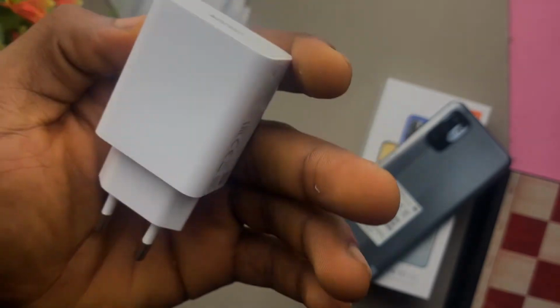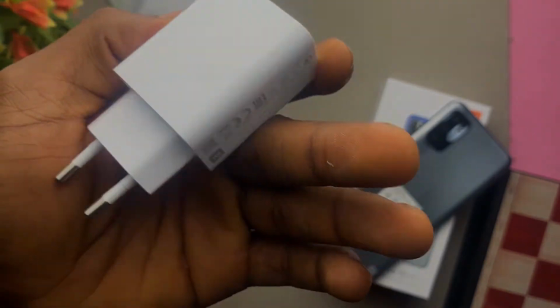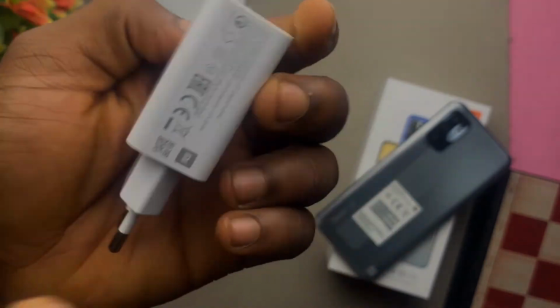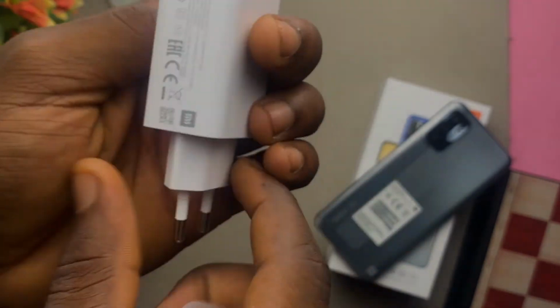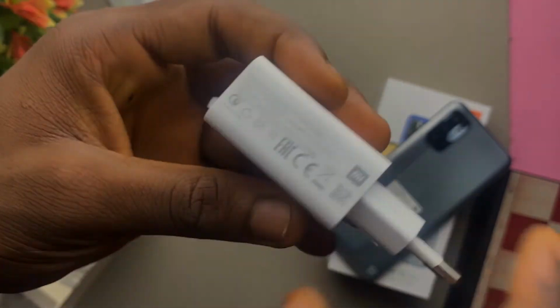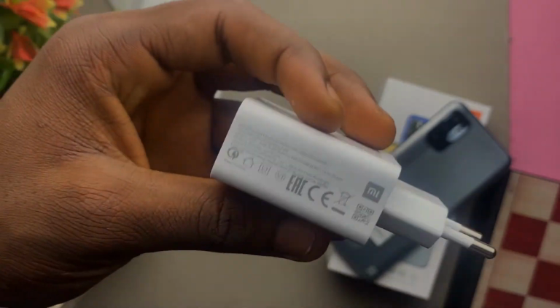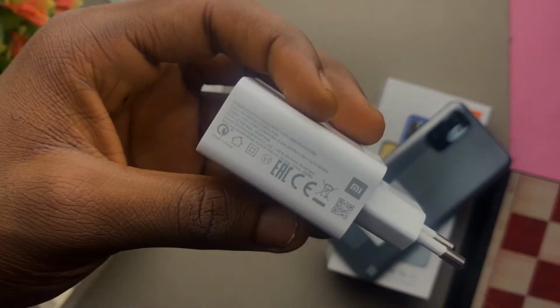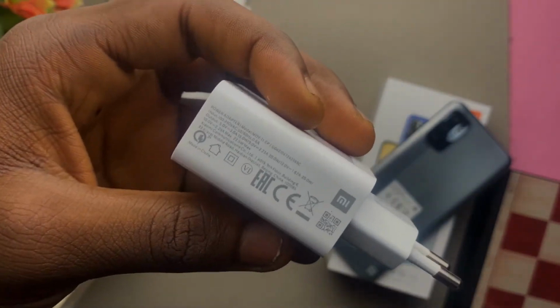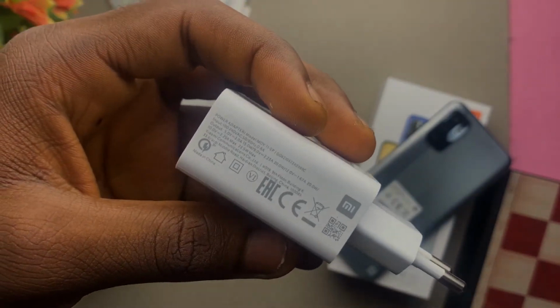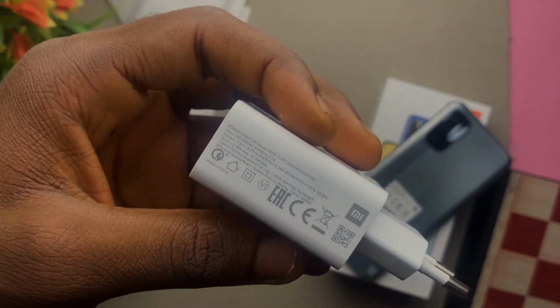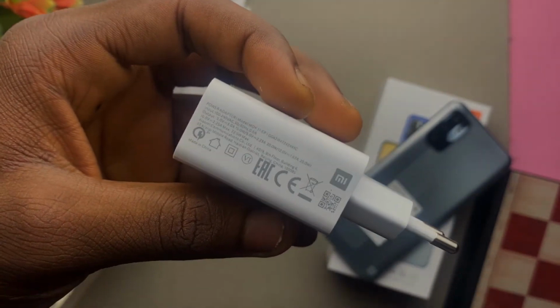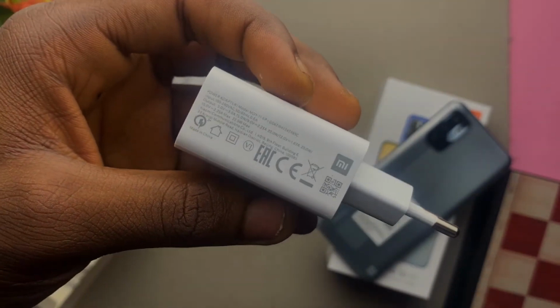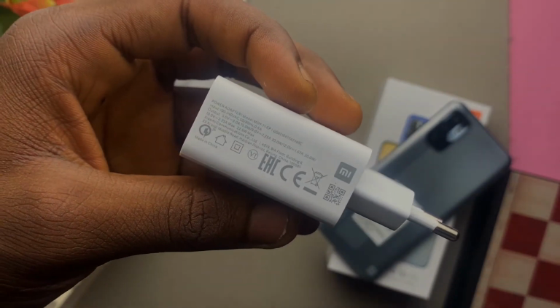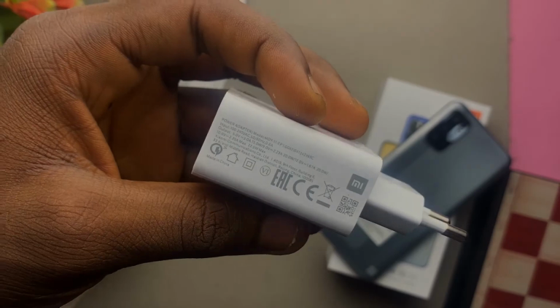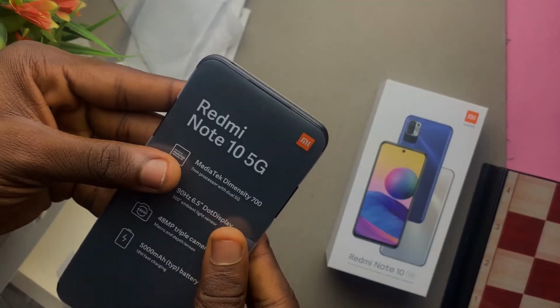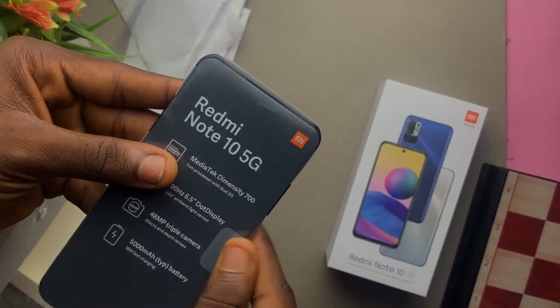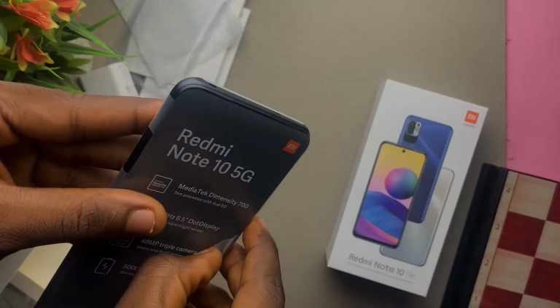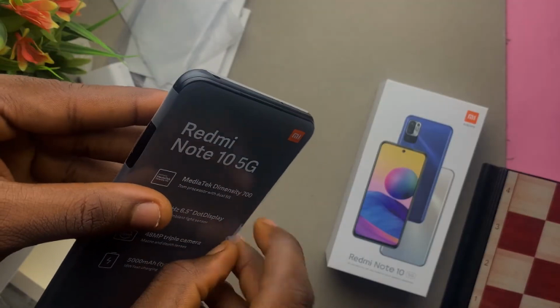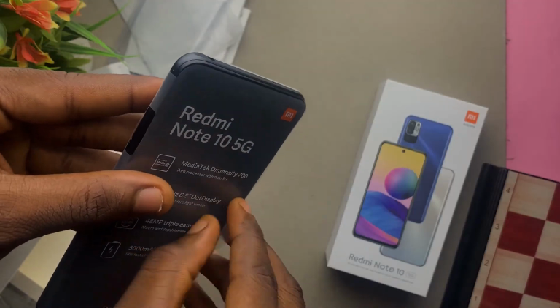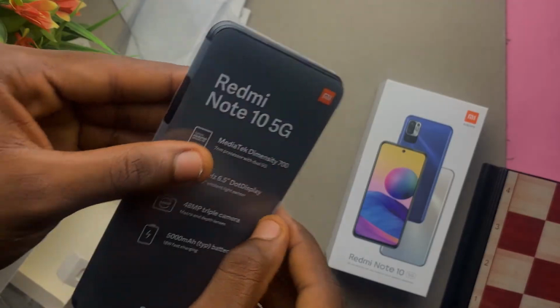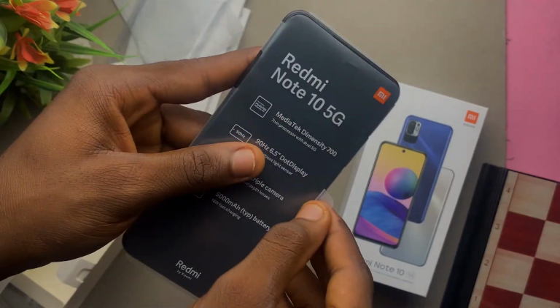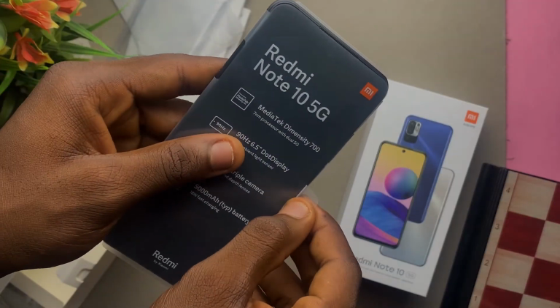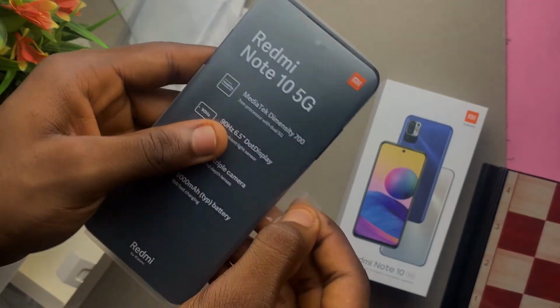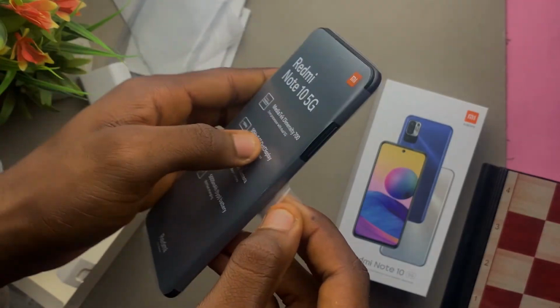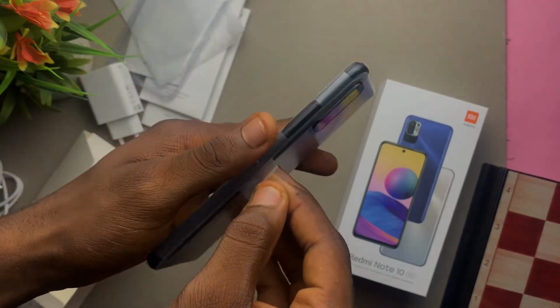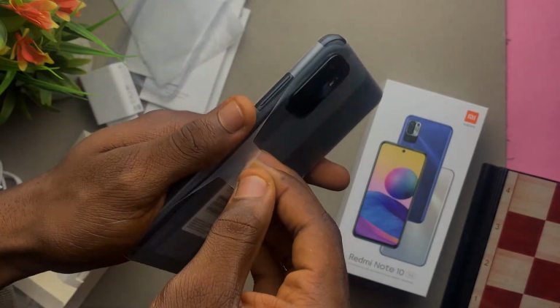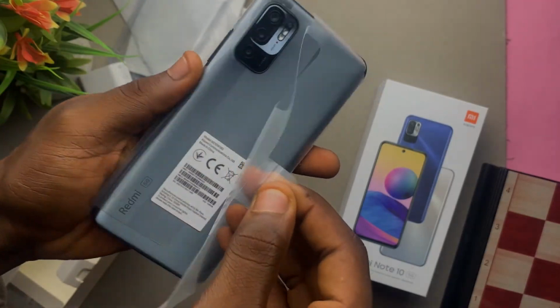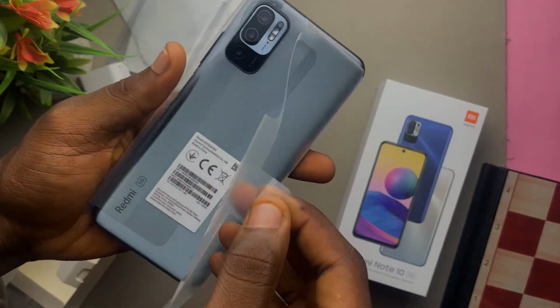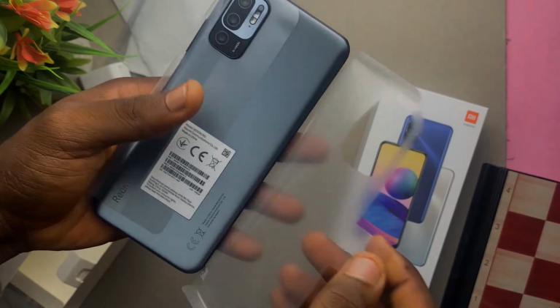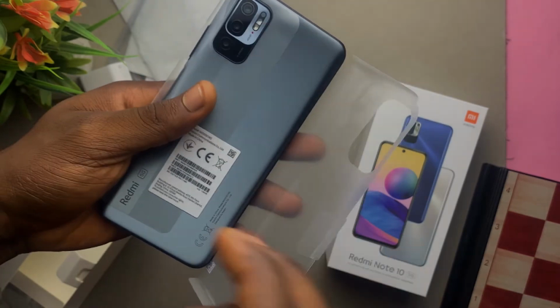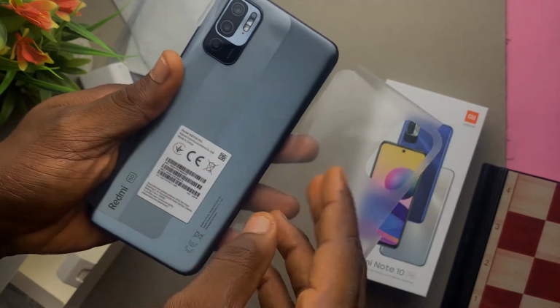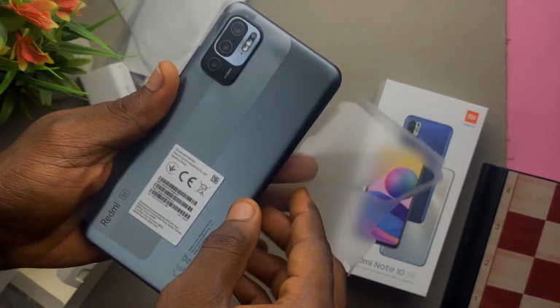Now the moment you've been waiting for — the phone itself. Let's get the wraps off it.